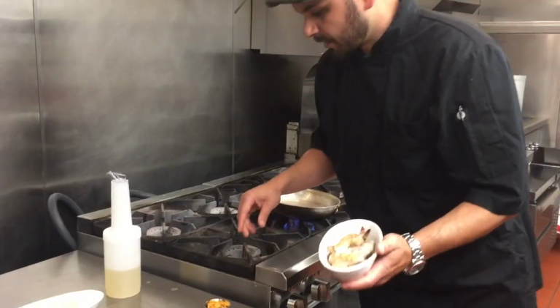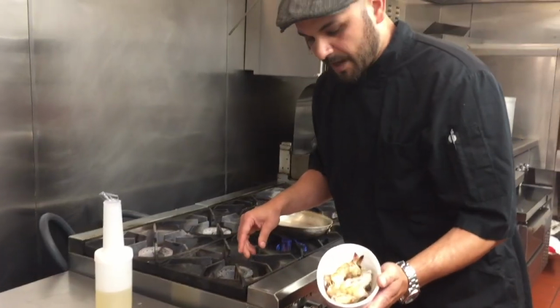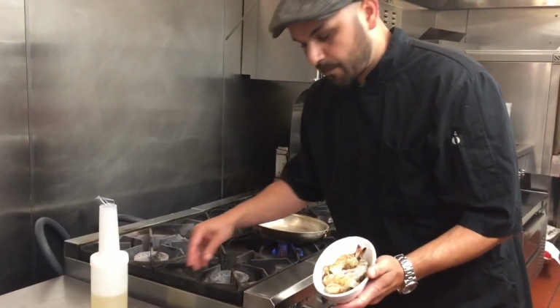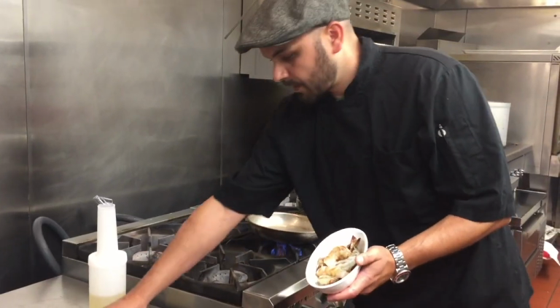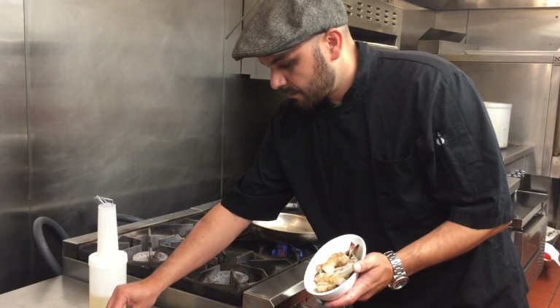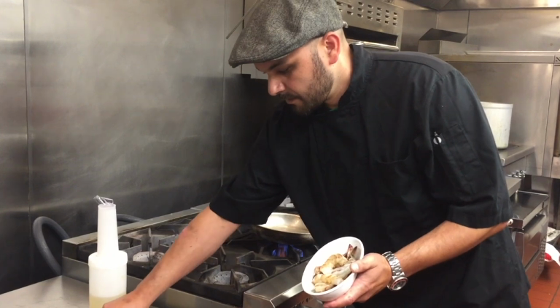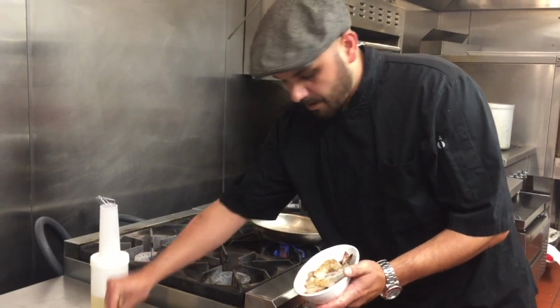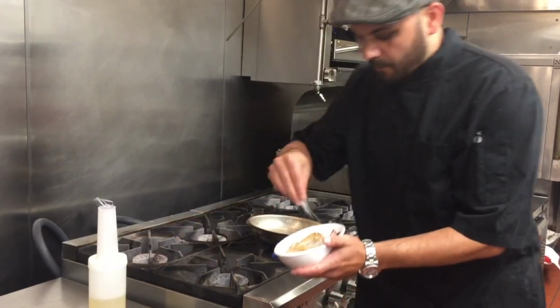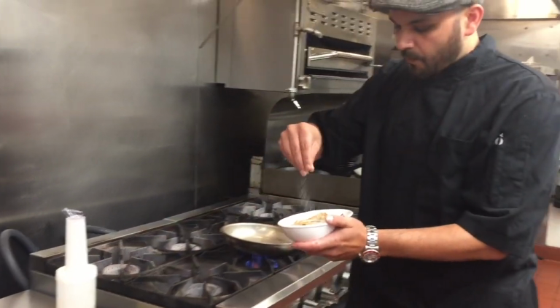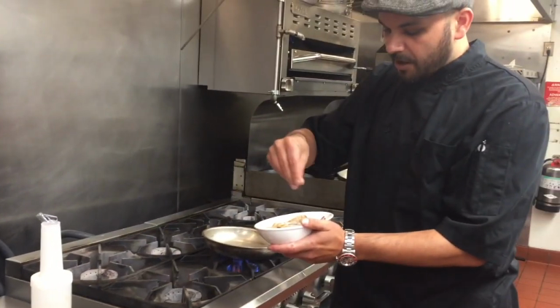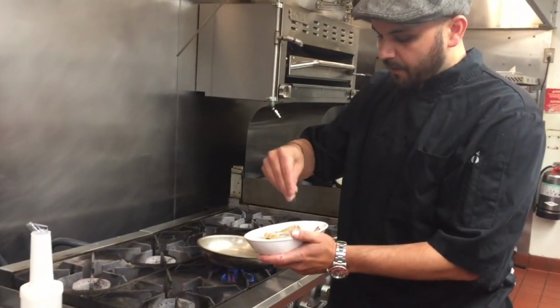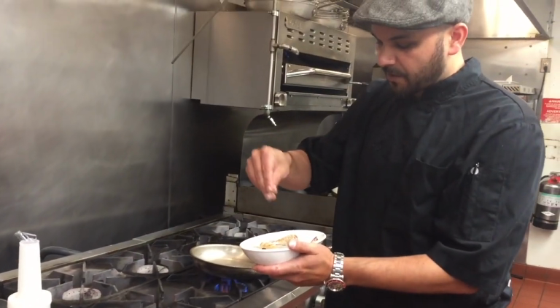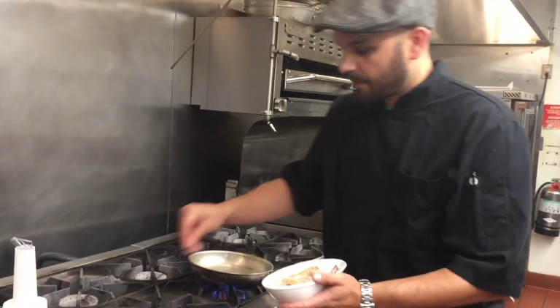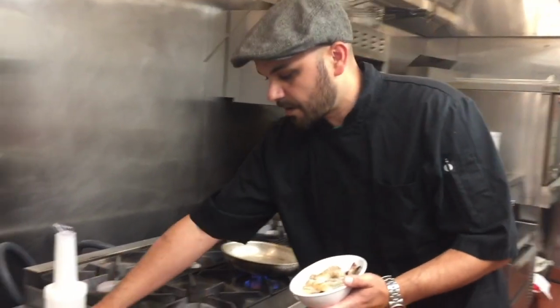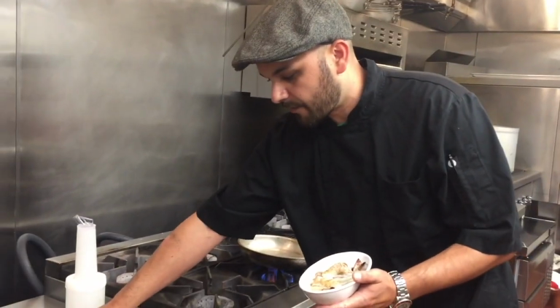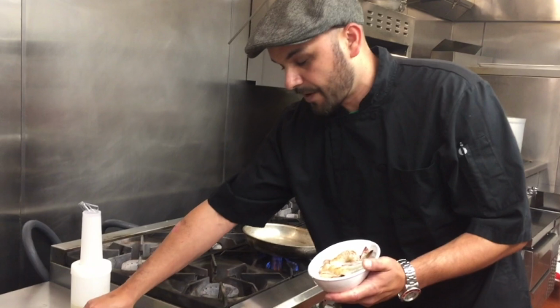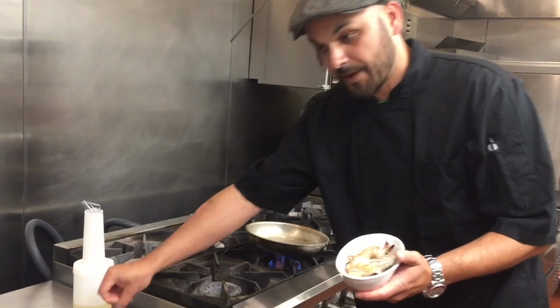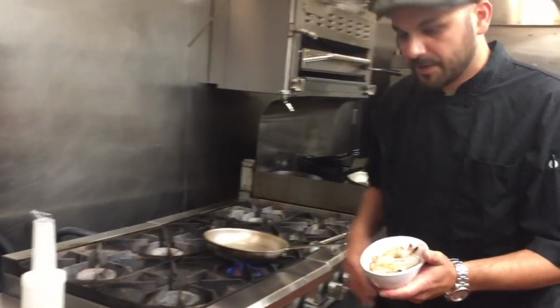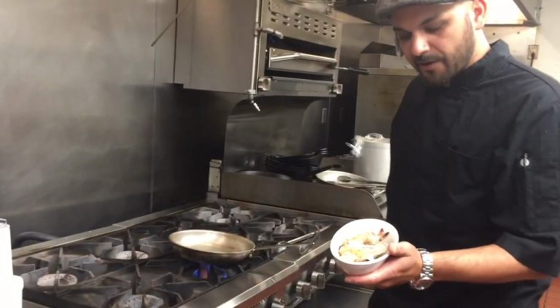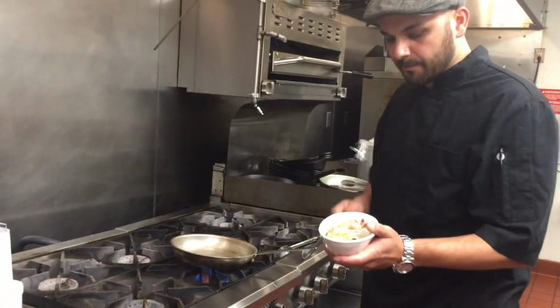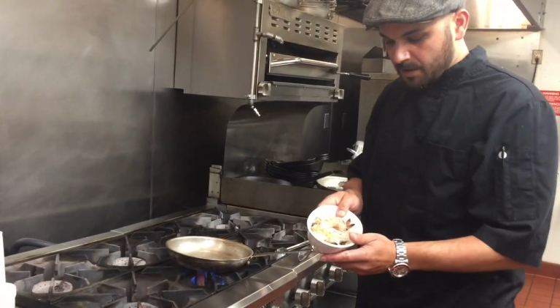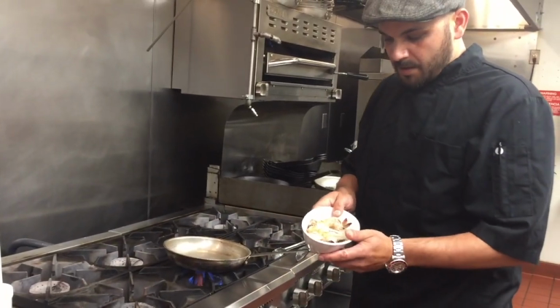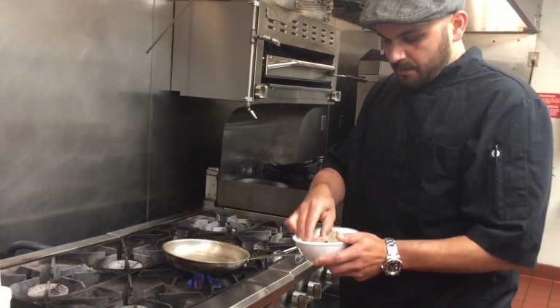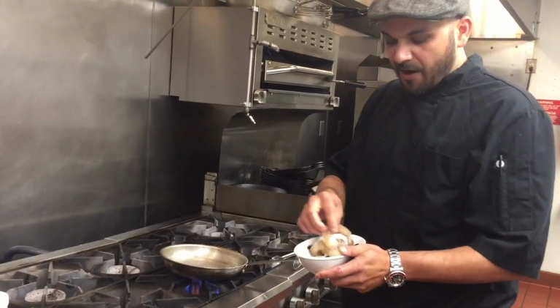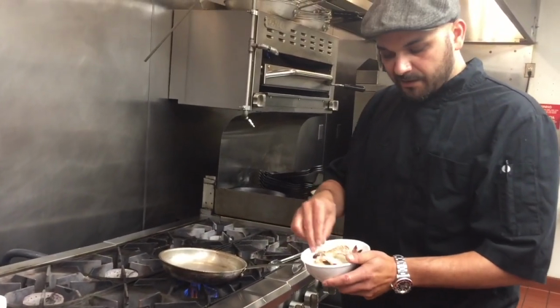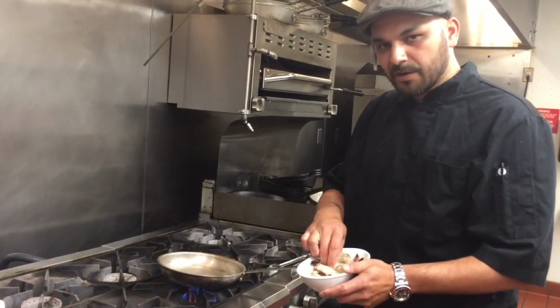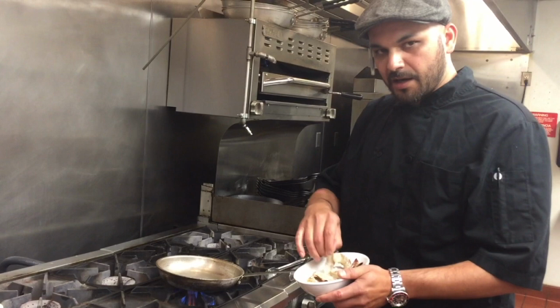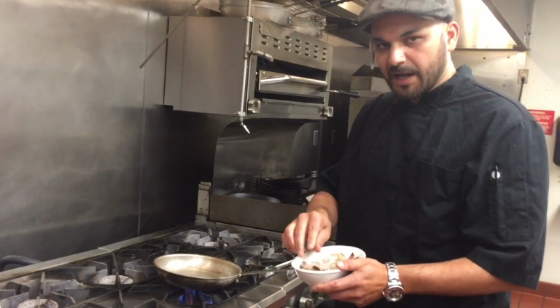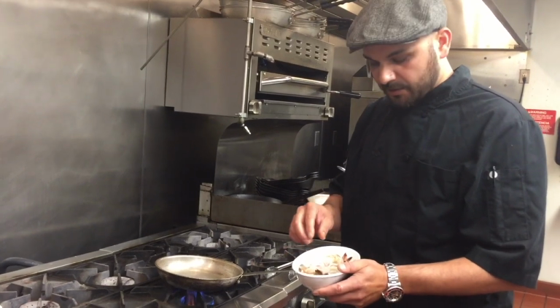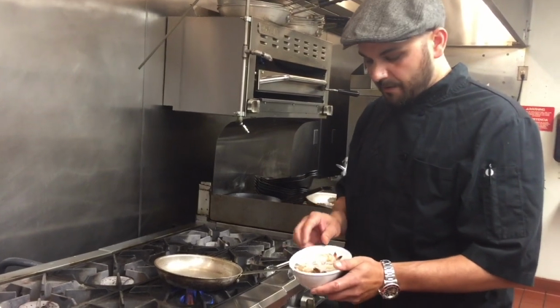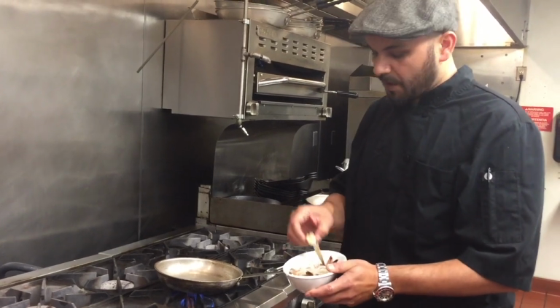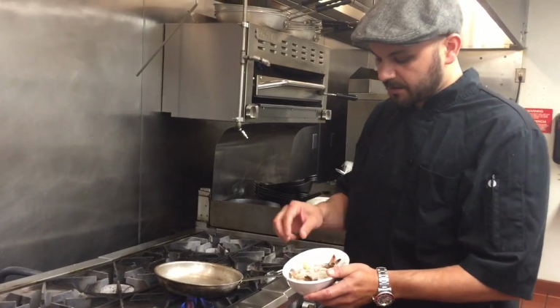We're going to start with eight shrimp. These are our wild caught shrimp that we source from Mexico. They are frozen, but they're not farmed or anything — they're wild caught, hand picked, hand sorted, all that kind of stuff.